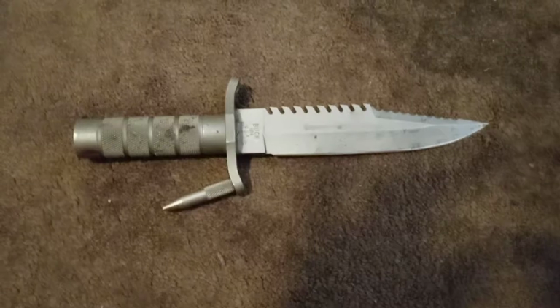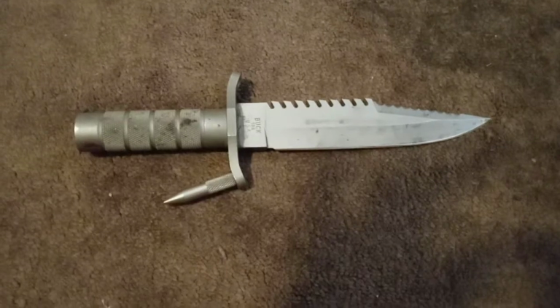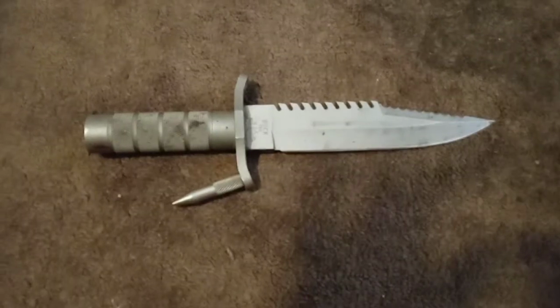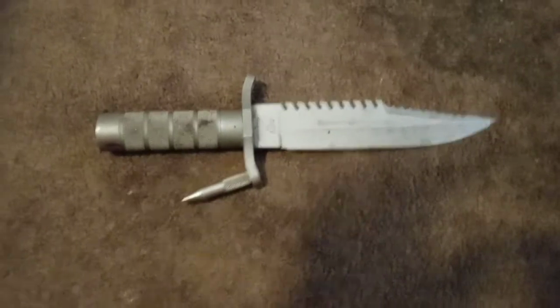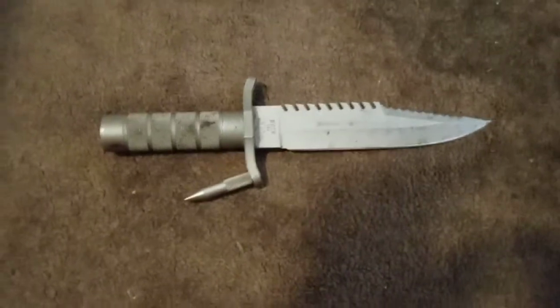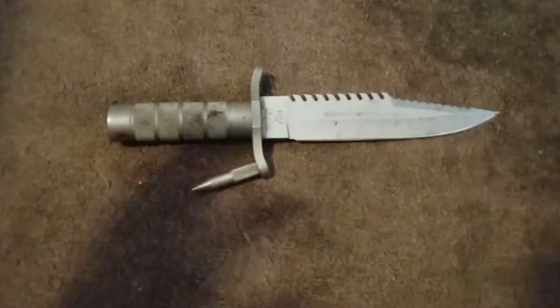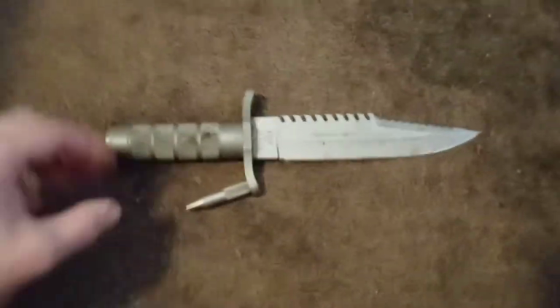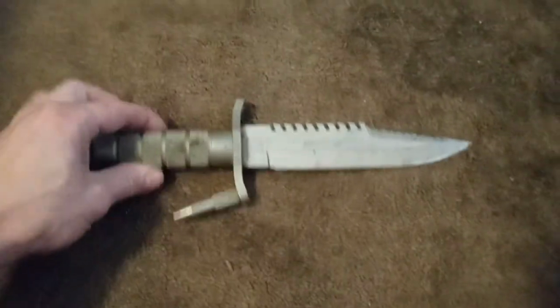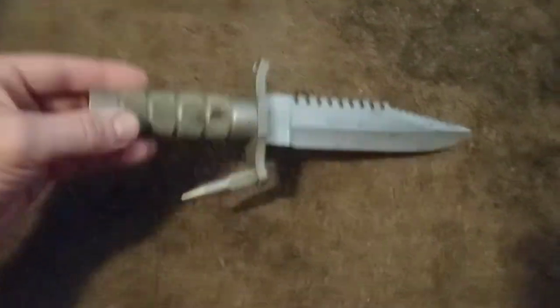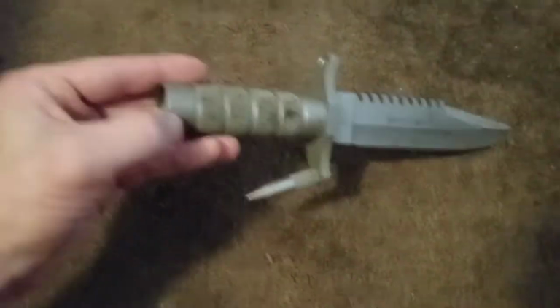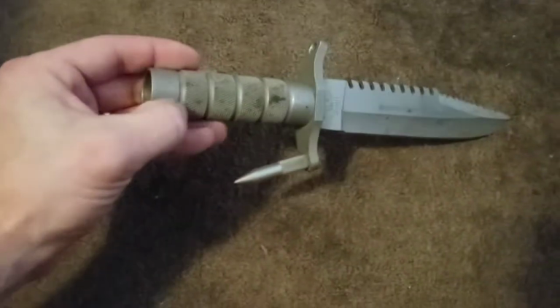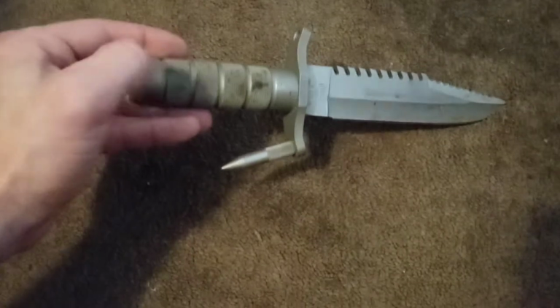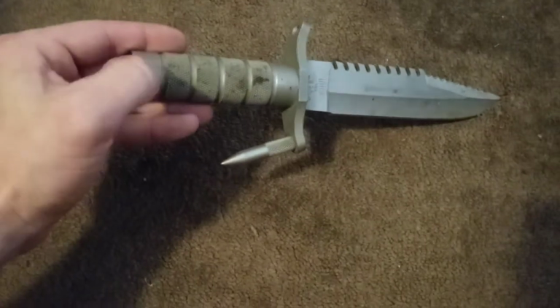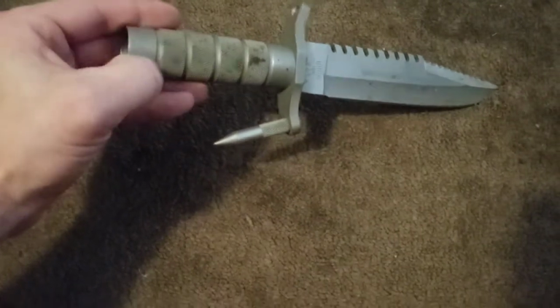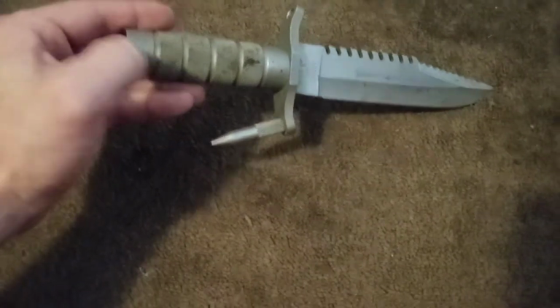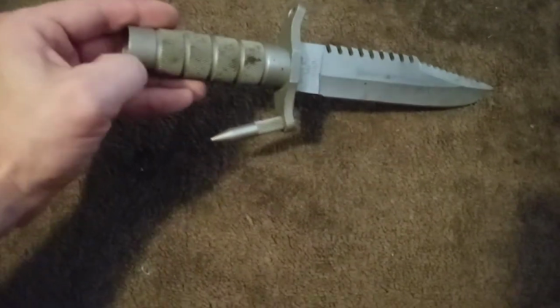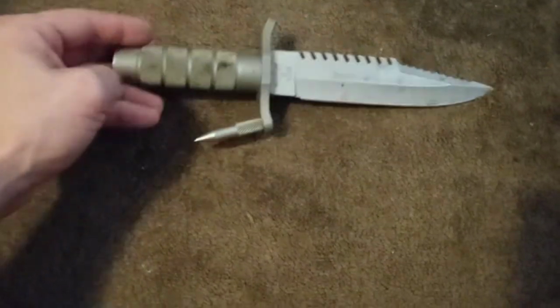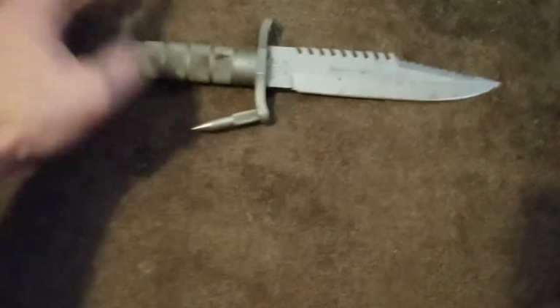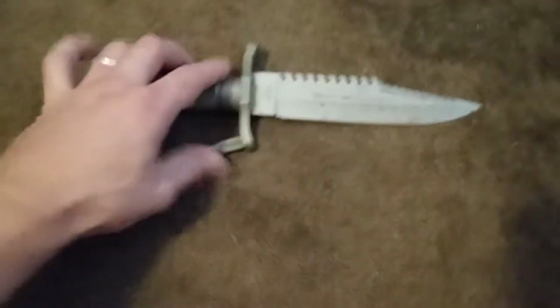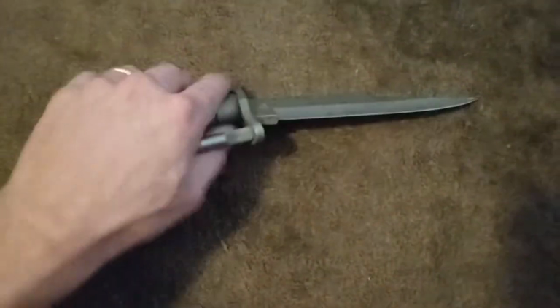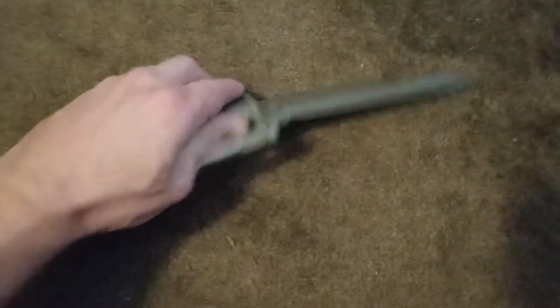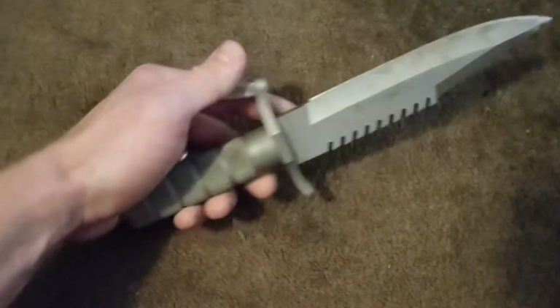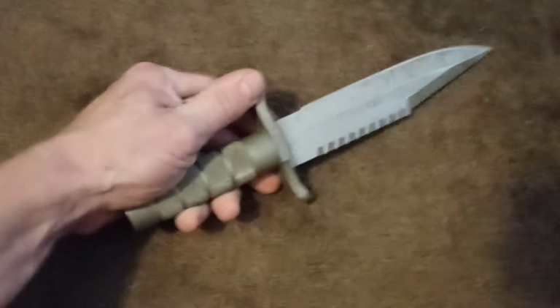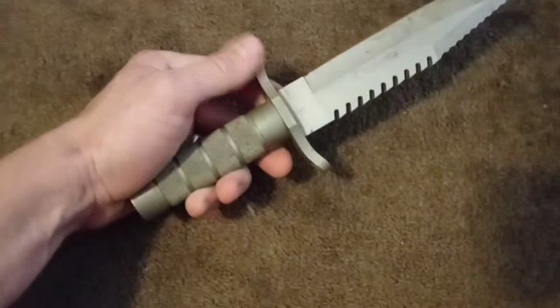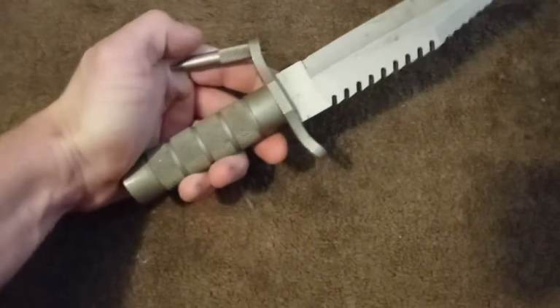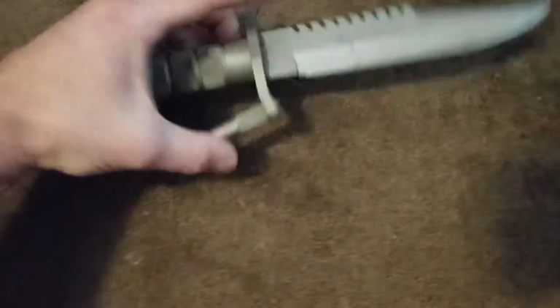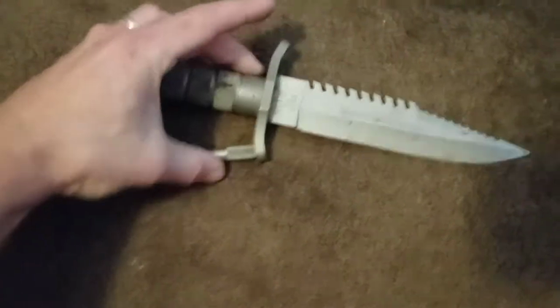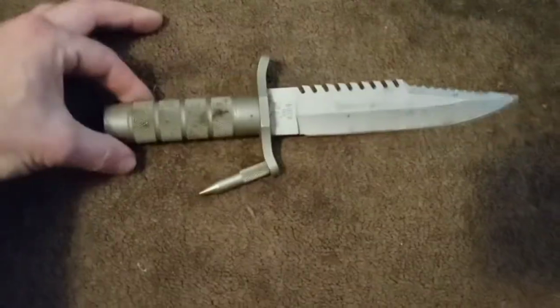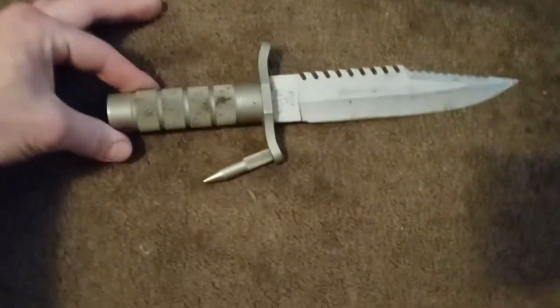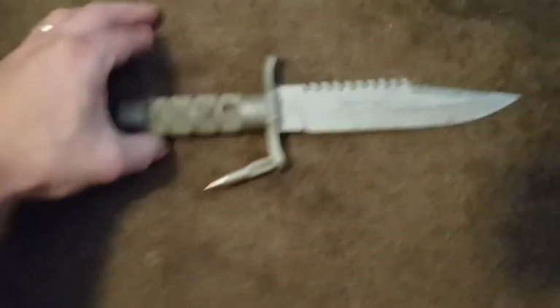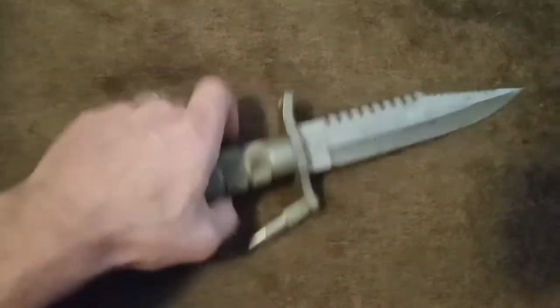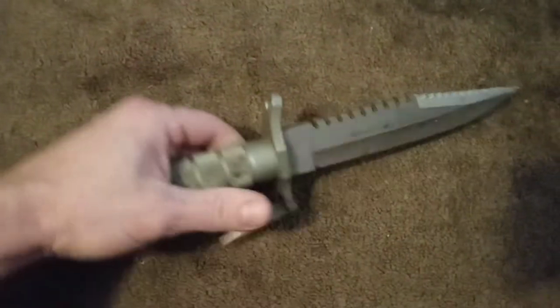One day while mowing the lawn for one of my customers, this metal thing was sticking out of the ground. I picked it up, and the lady I was working for said I could keep it.